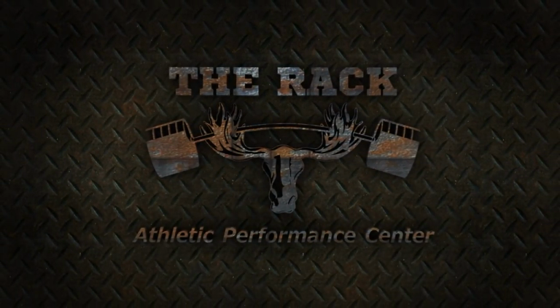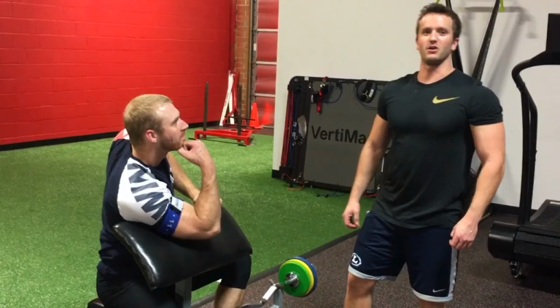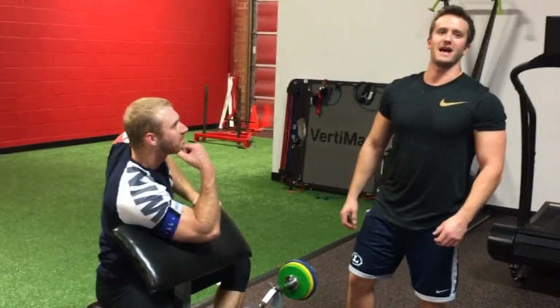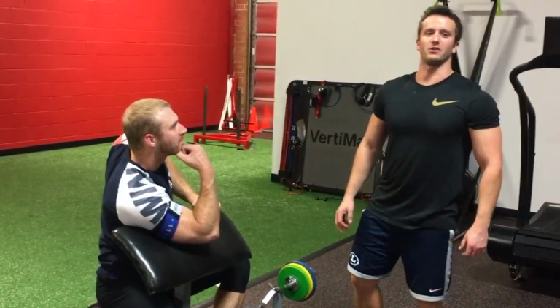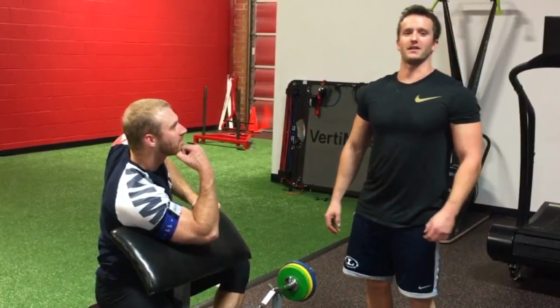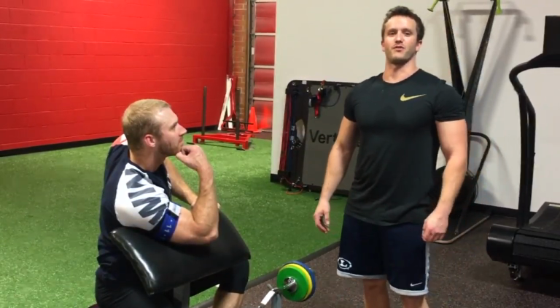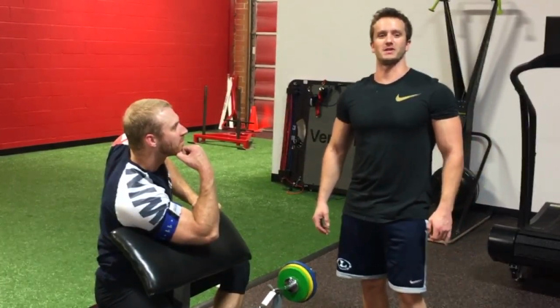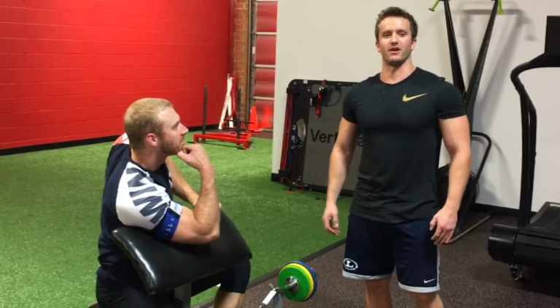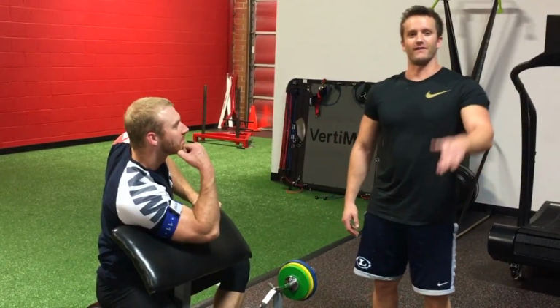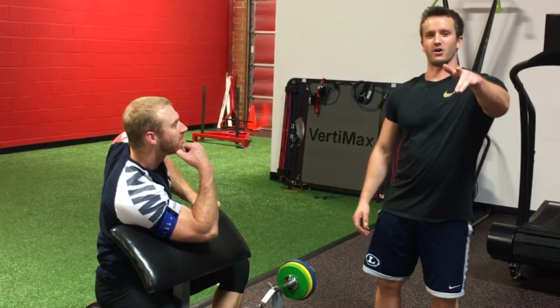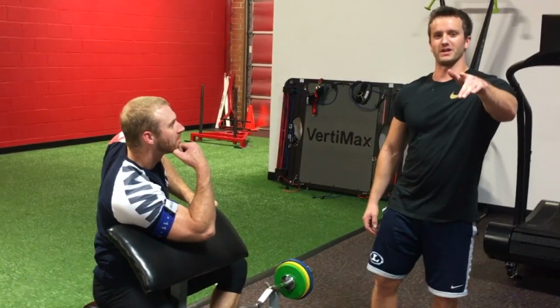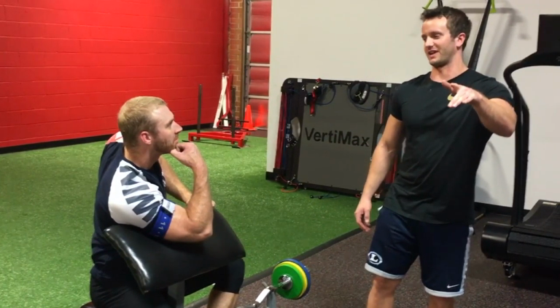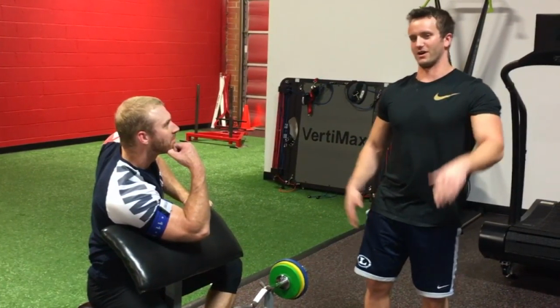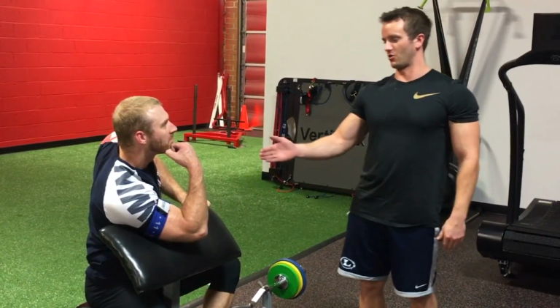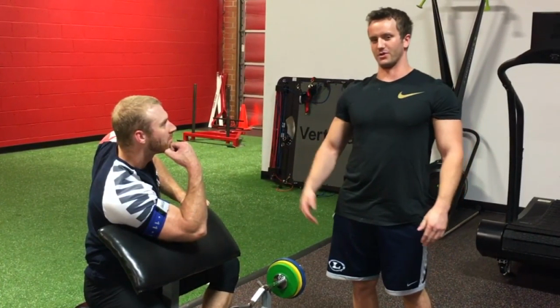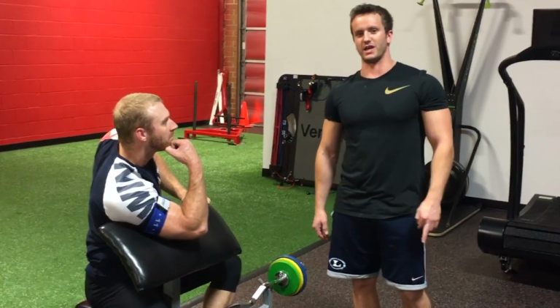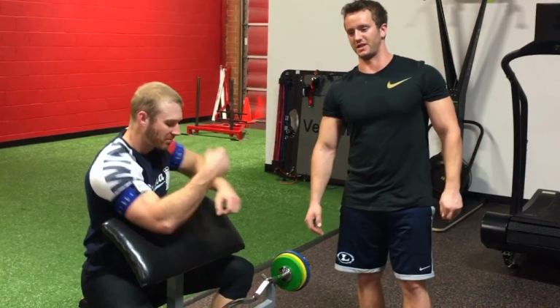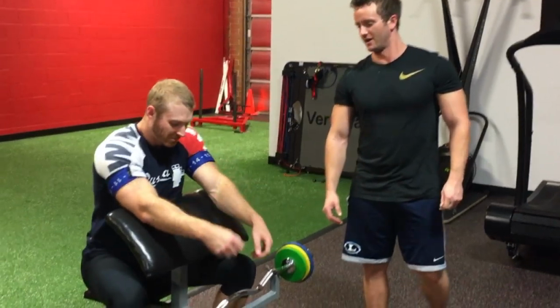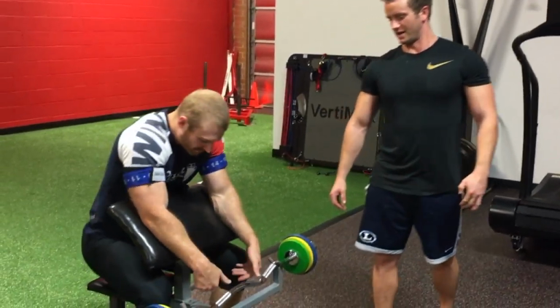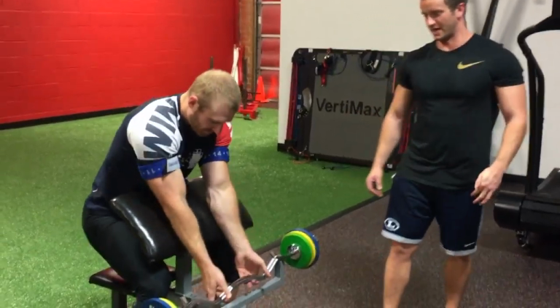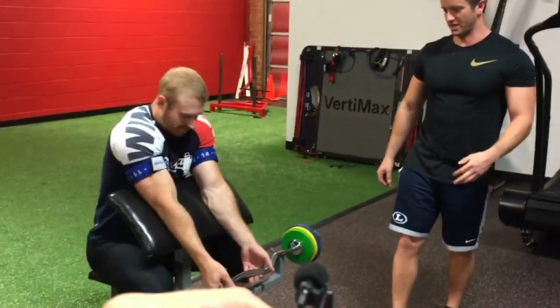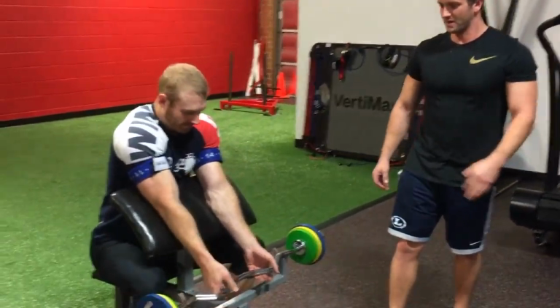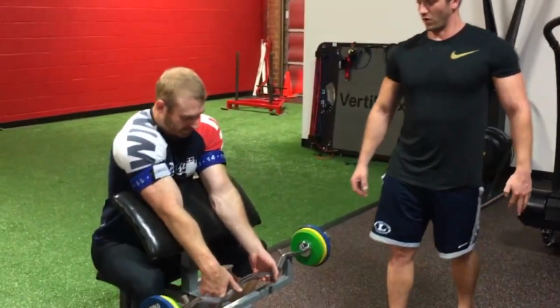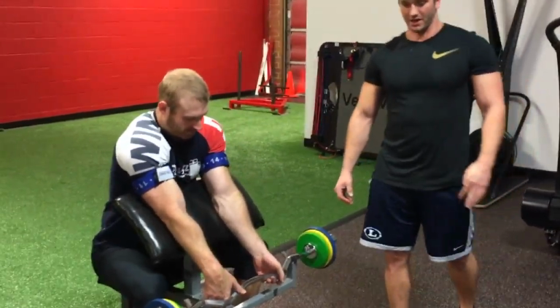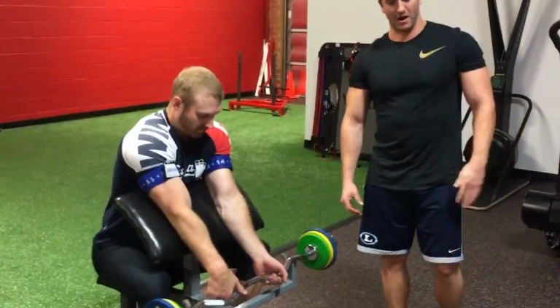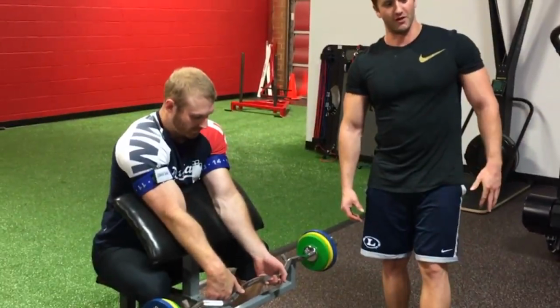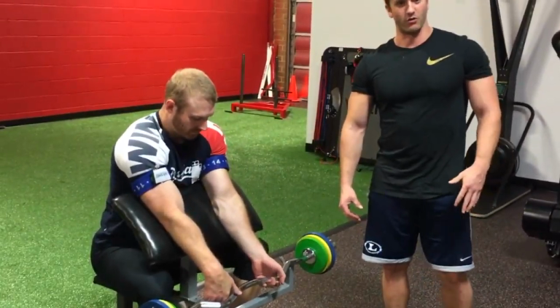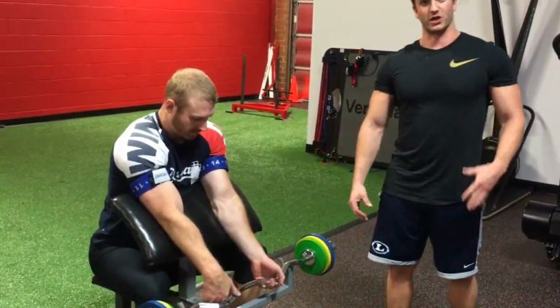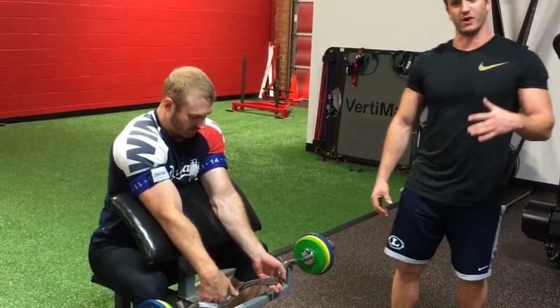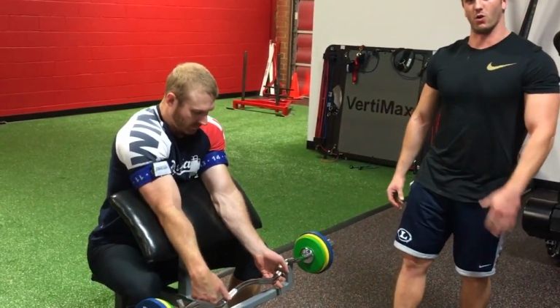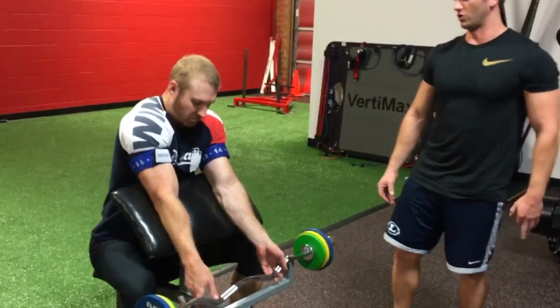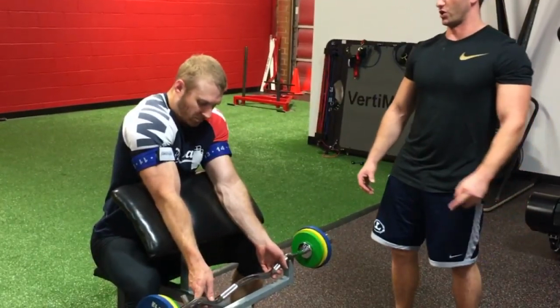I'm Coach Matt here at the Rack Athletic Performance Center. We've got Coach Buss on the camera and Coach Robert C. Jacobs here — it's his demo today. We're going to be talking about blood flow restriction training, or occlusion training.